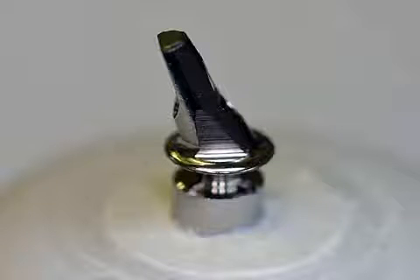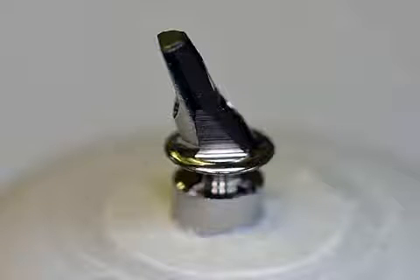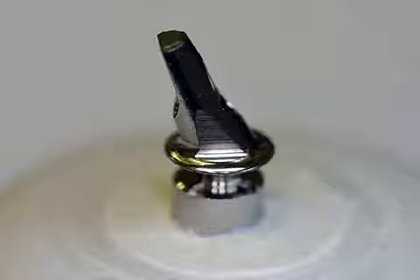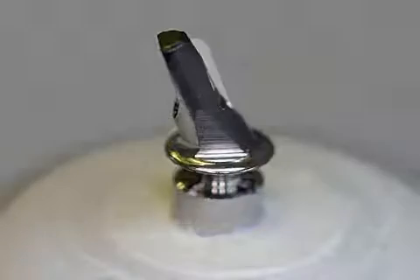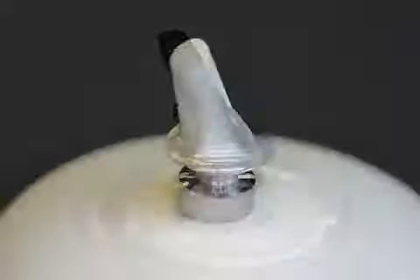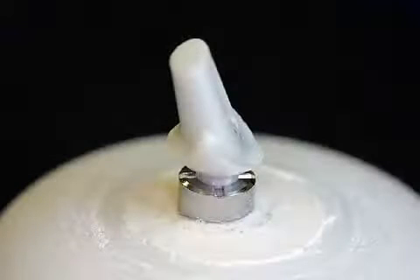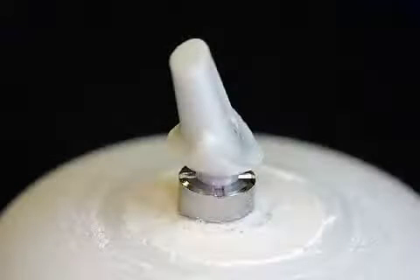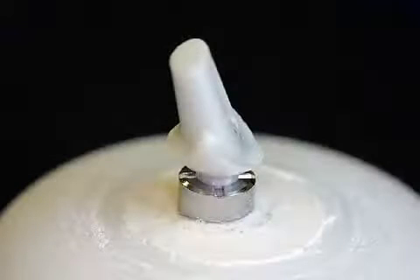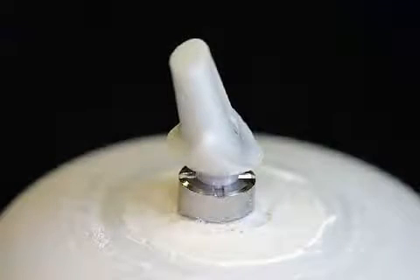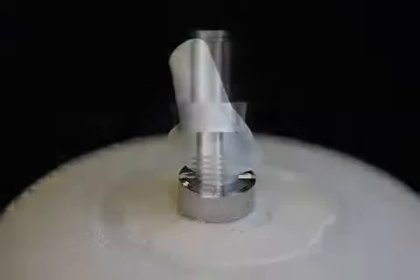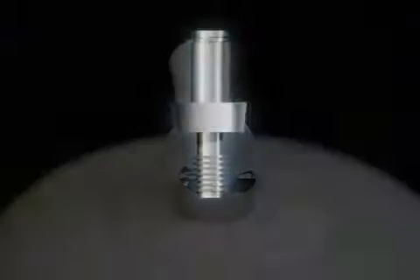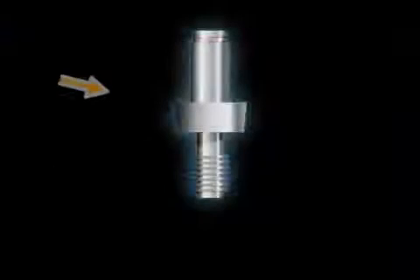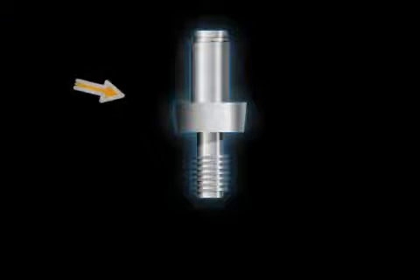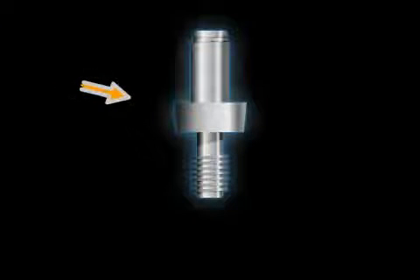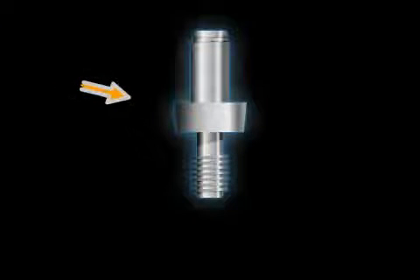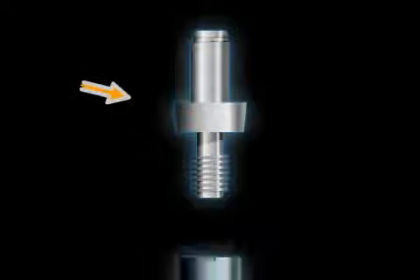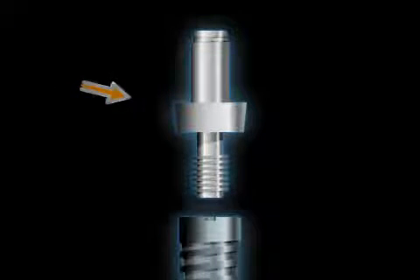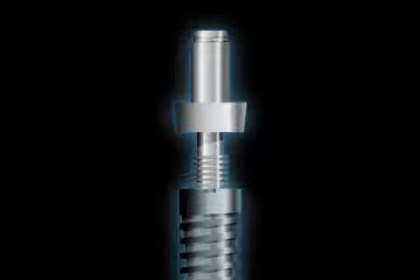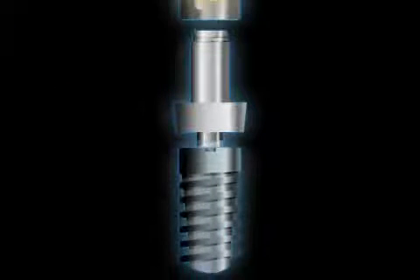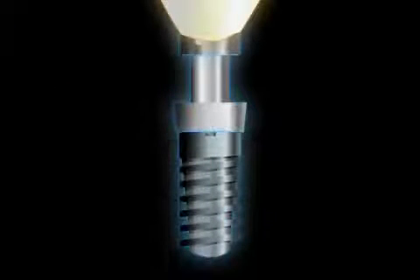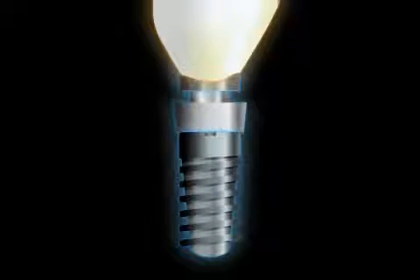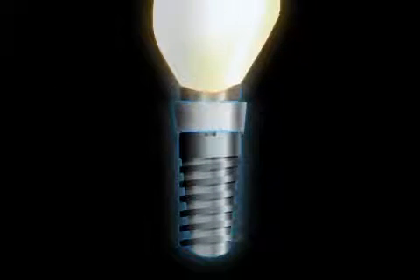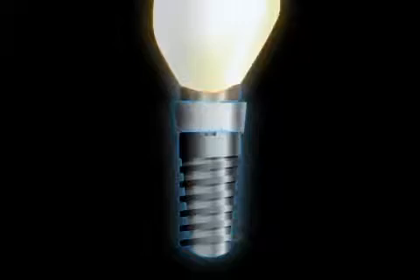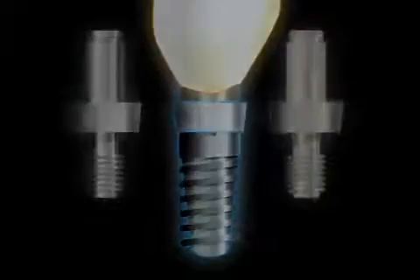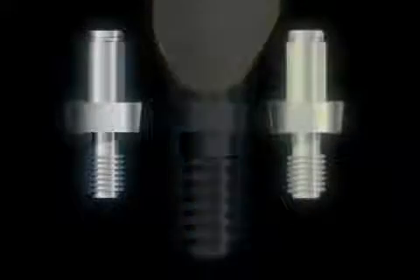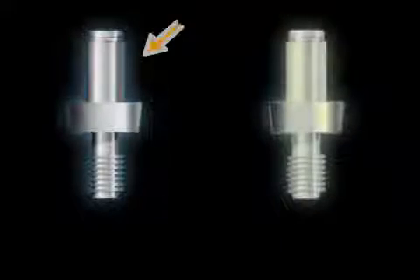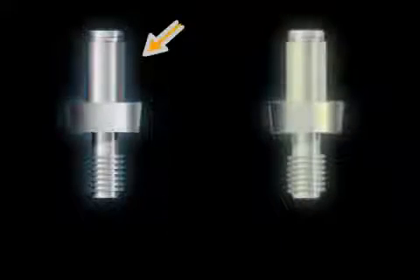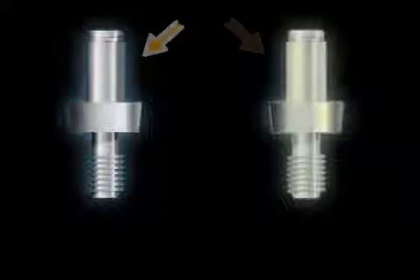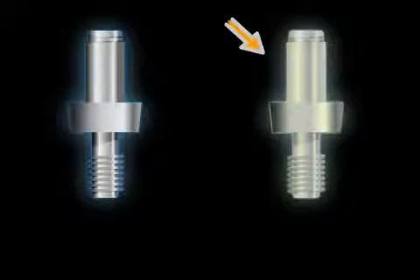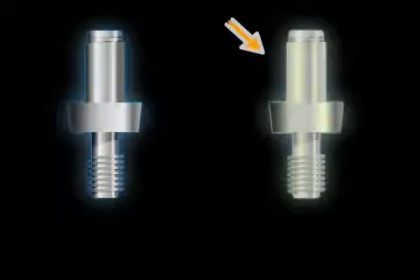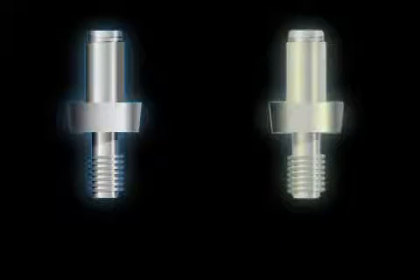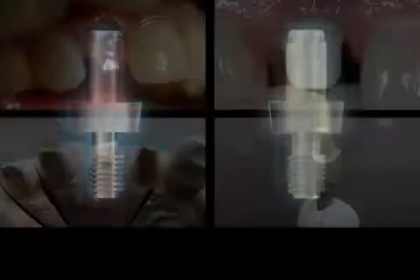Abutments are small implant attachments that serve as connectors between the implant and the crown. Abutments can be made from titanium or ceramic.